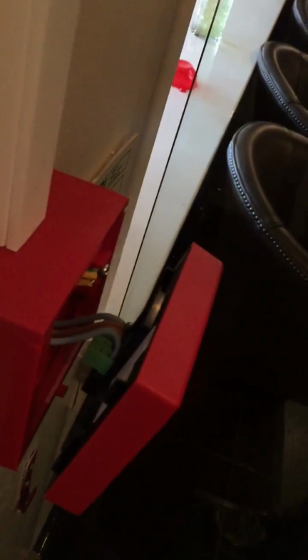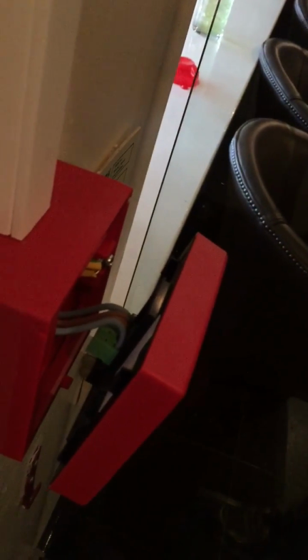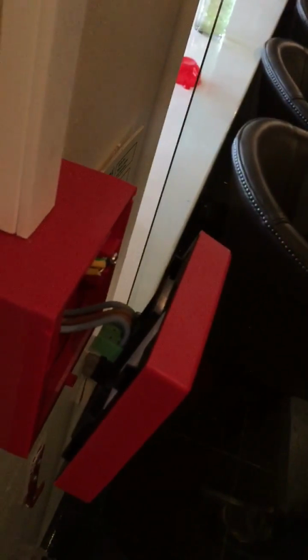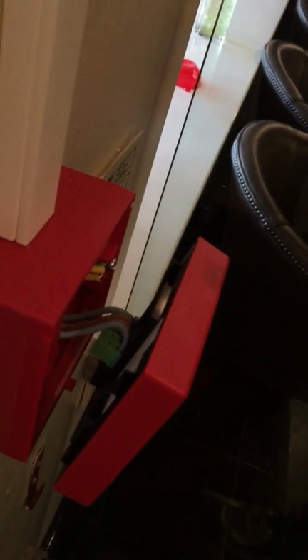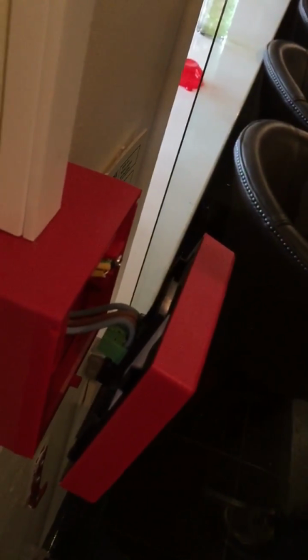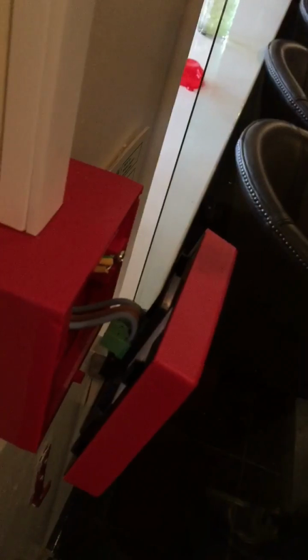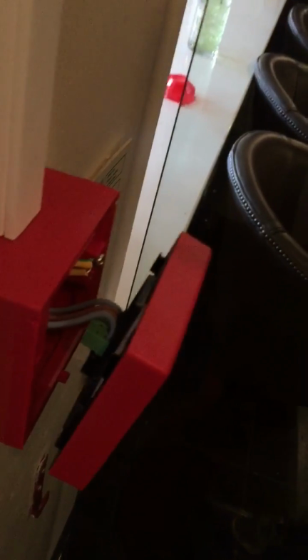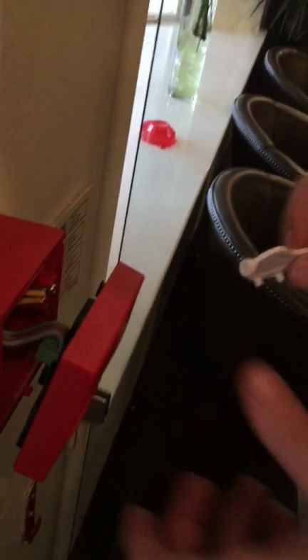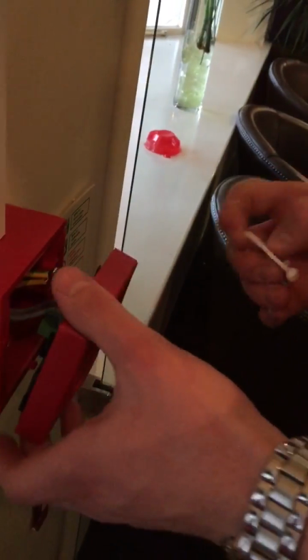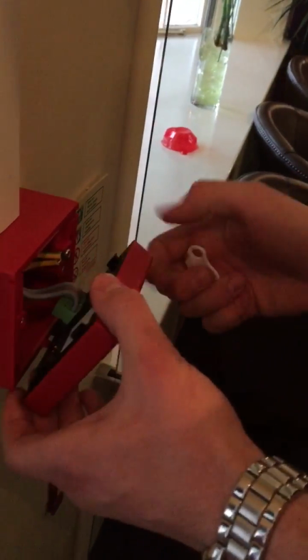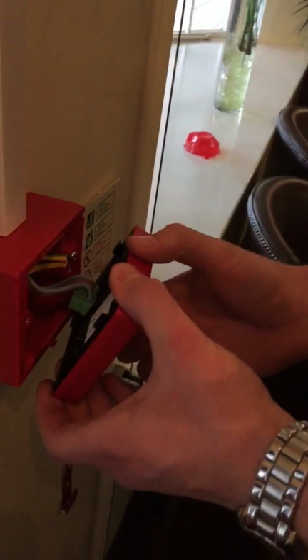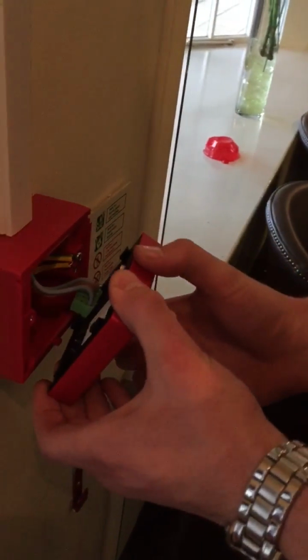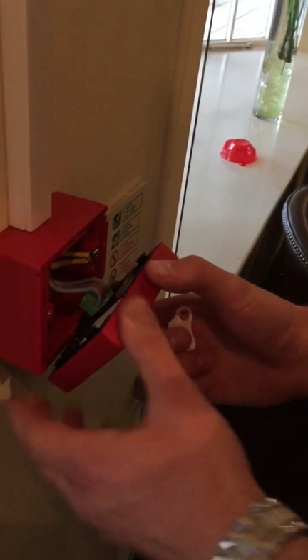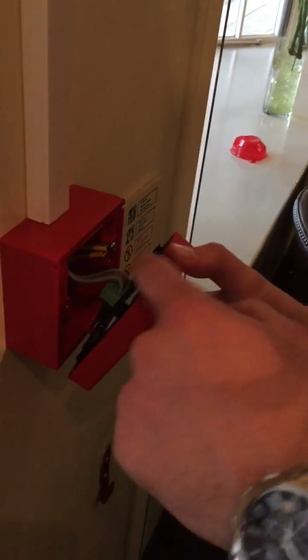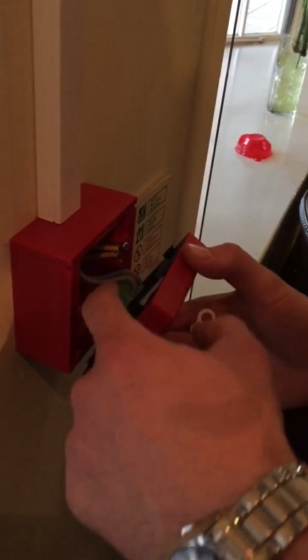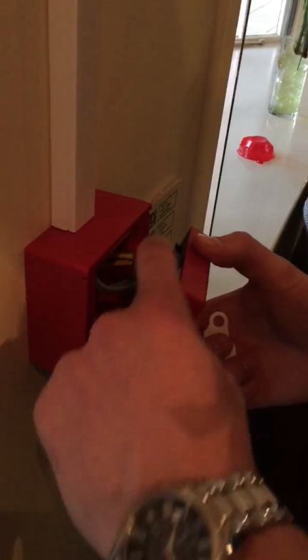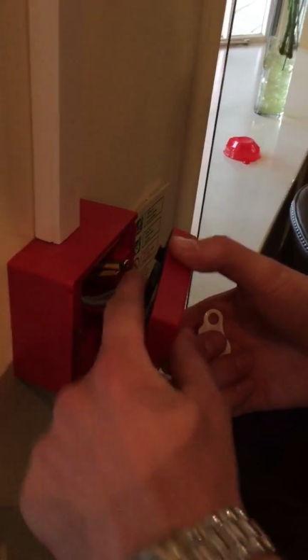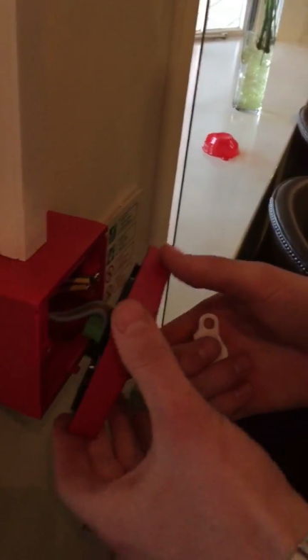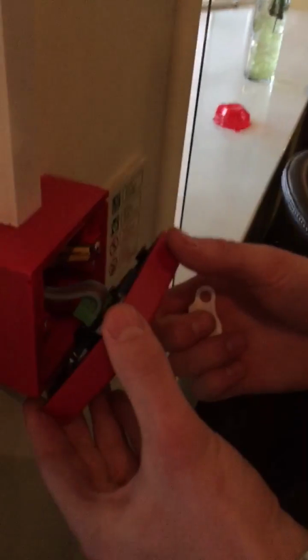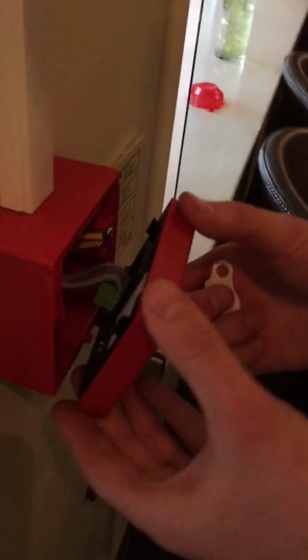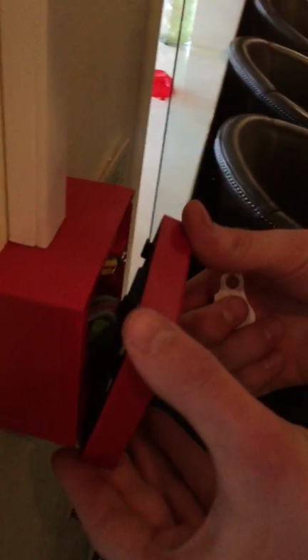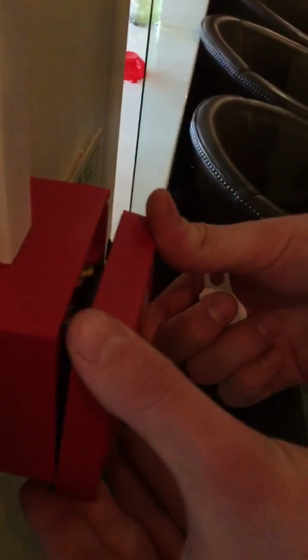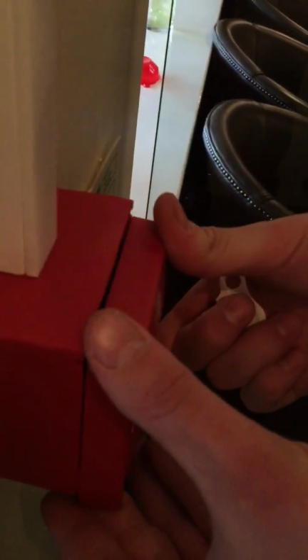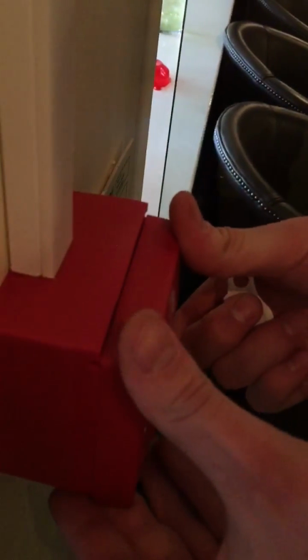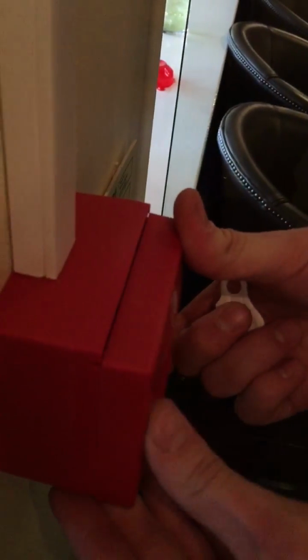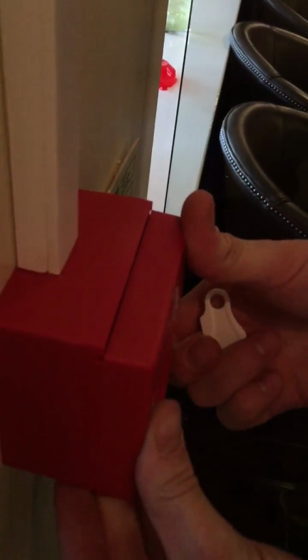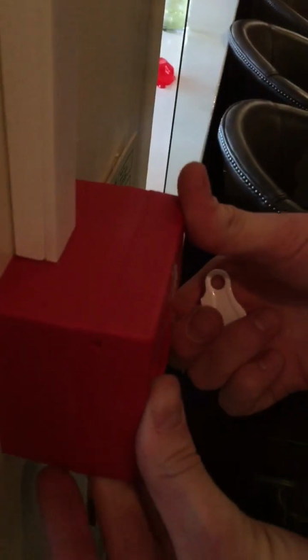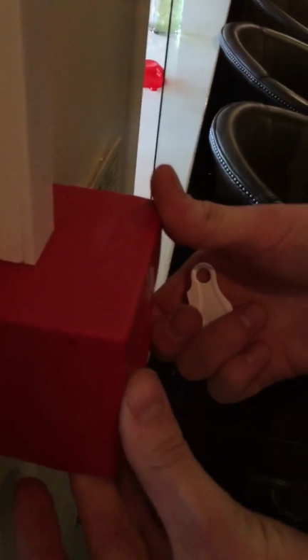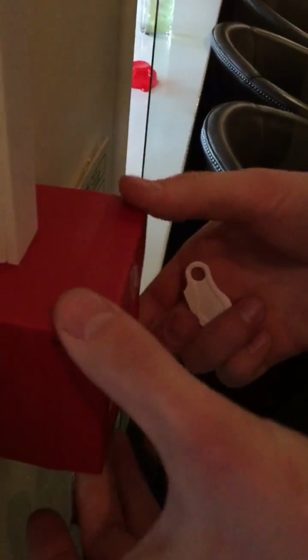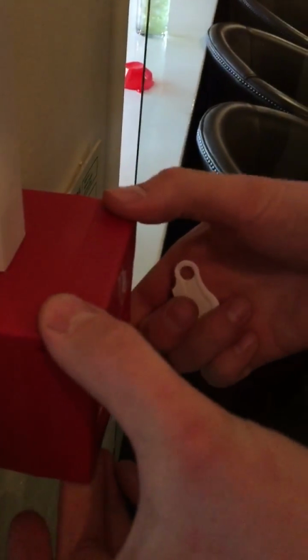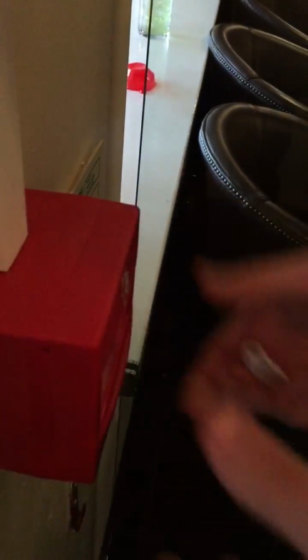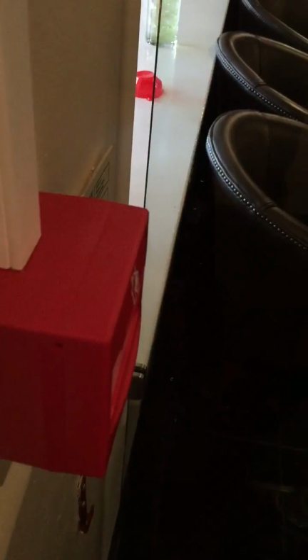Again, you've got to make sure you don't go anti-clockwise too much. Then once all your connections are in, it's a simple push together and it just clips up and it's all in place.